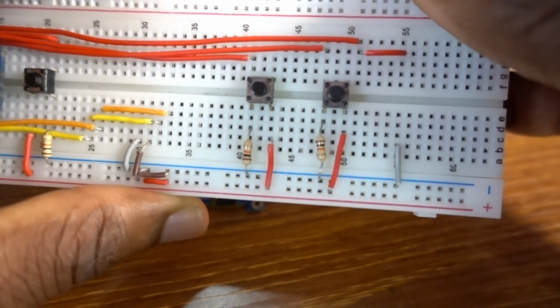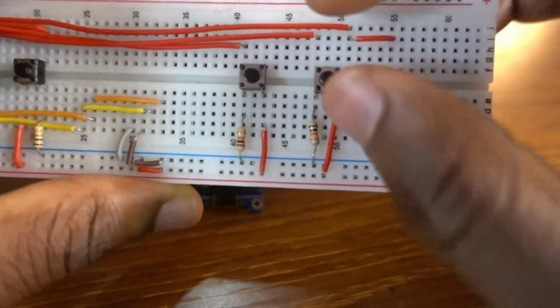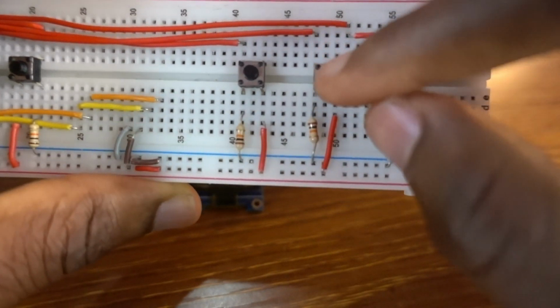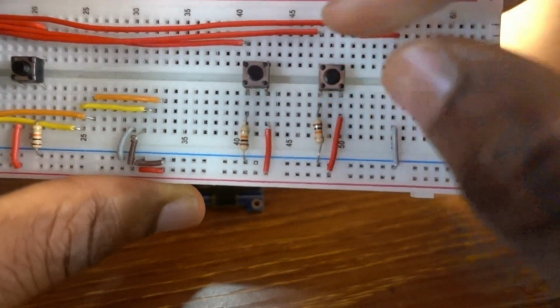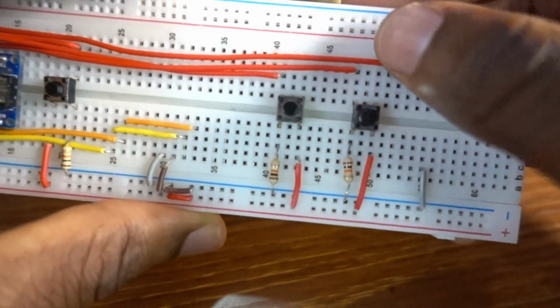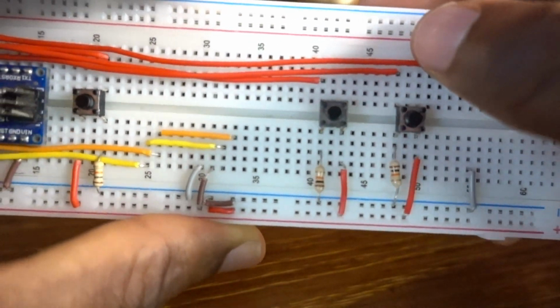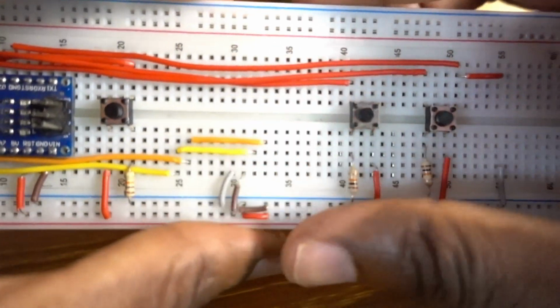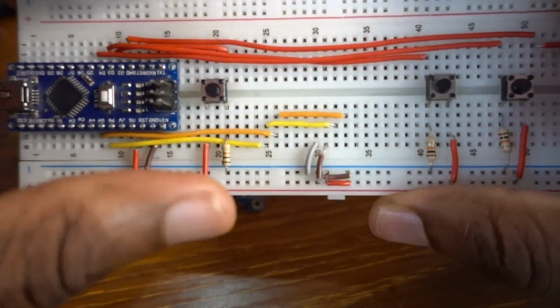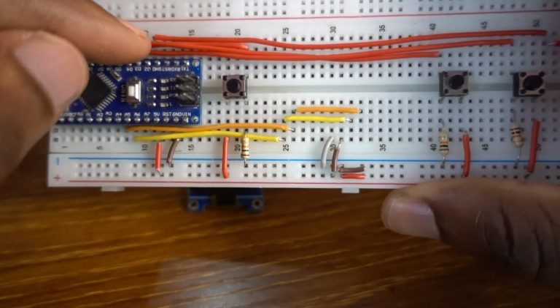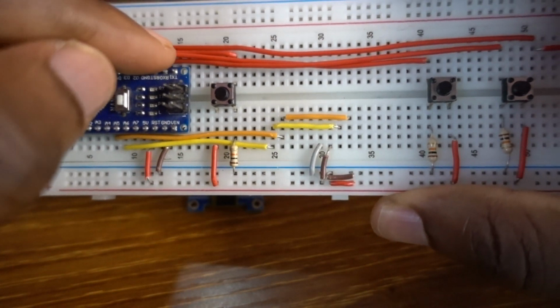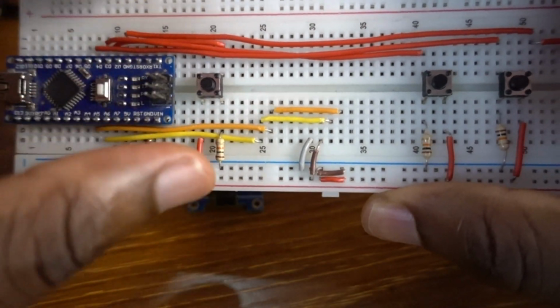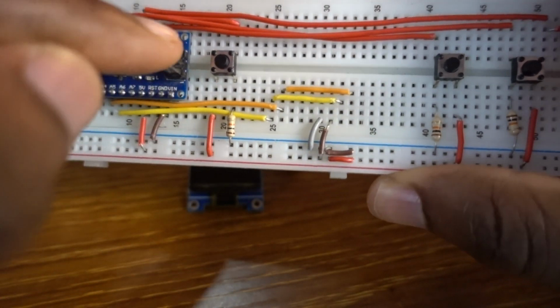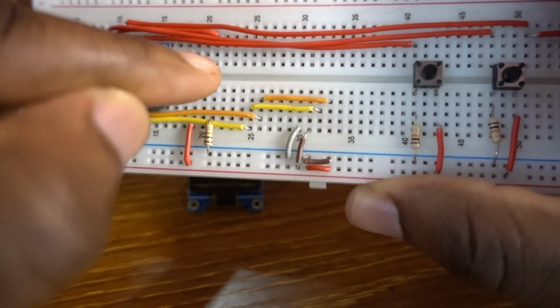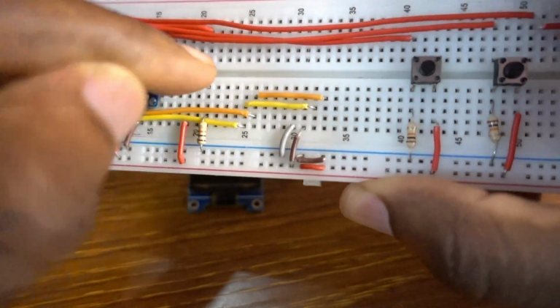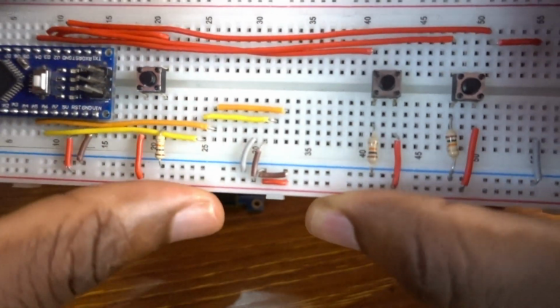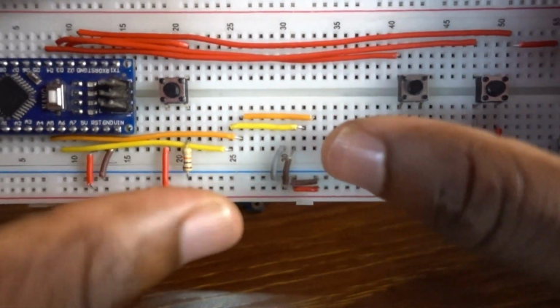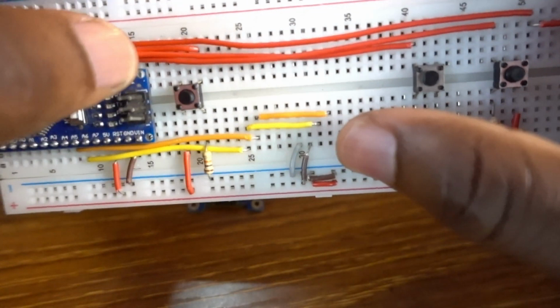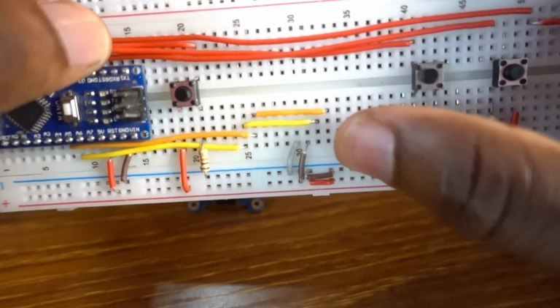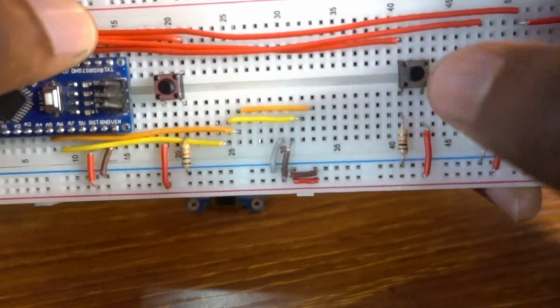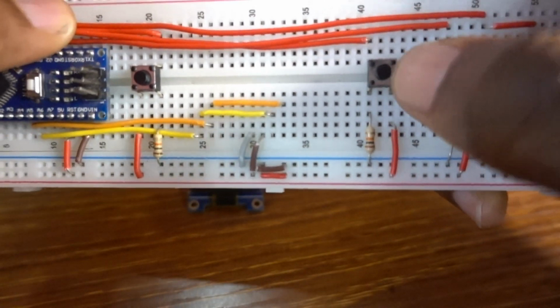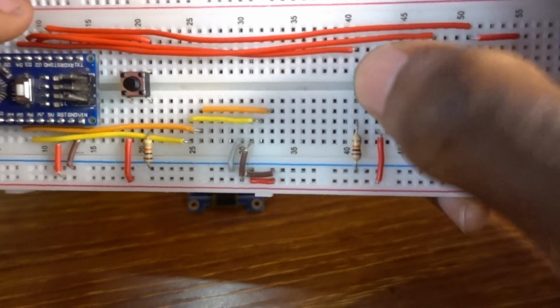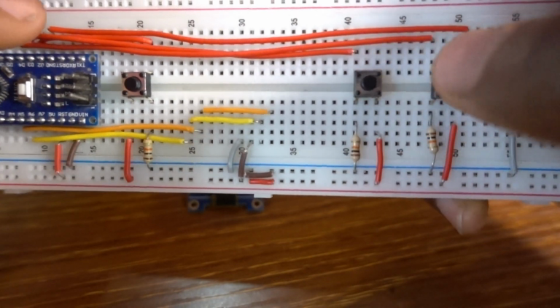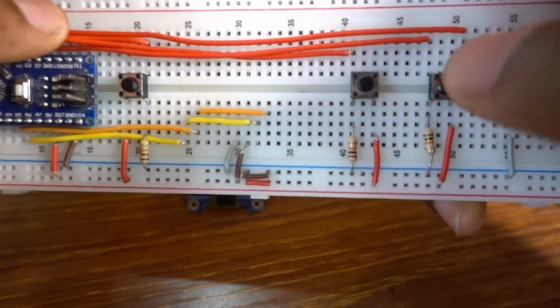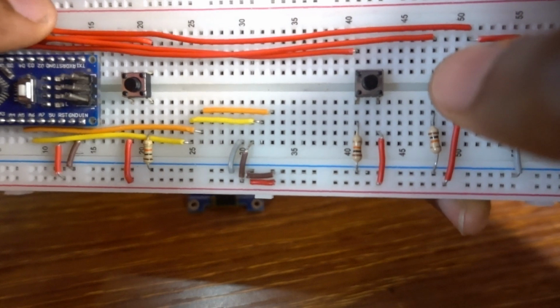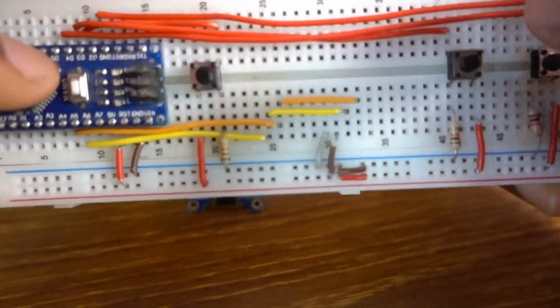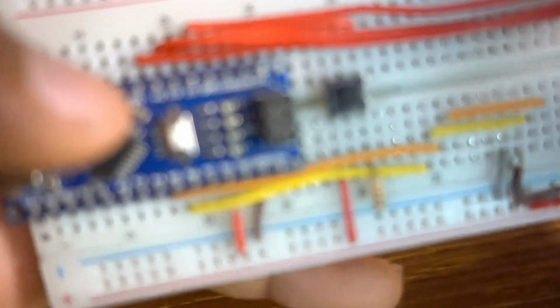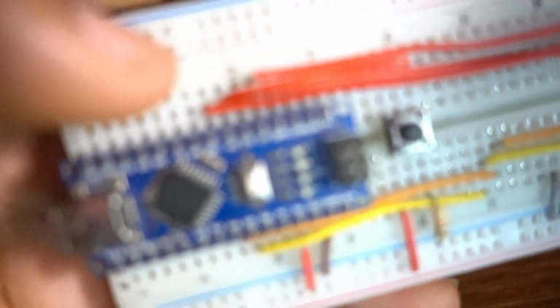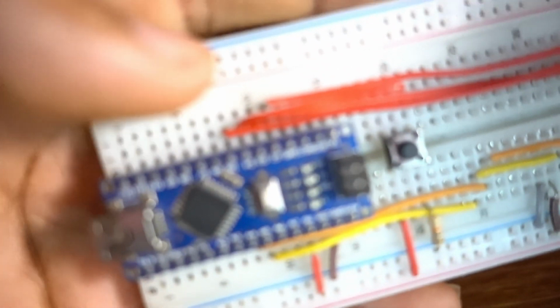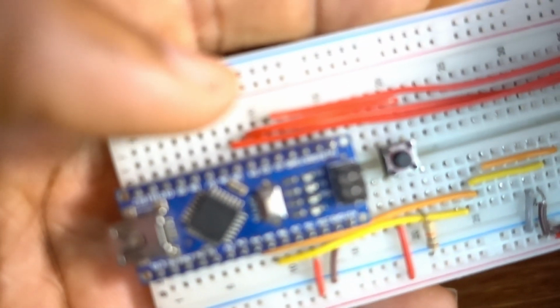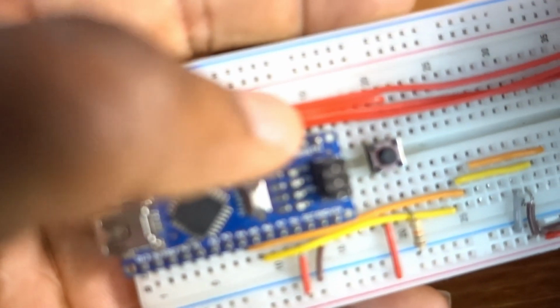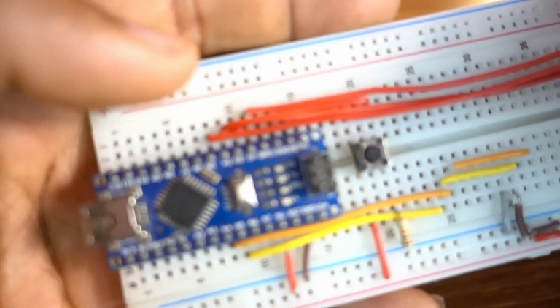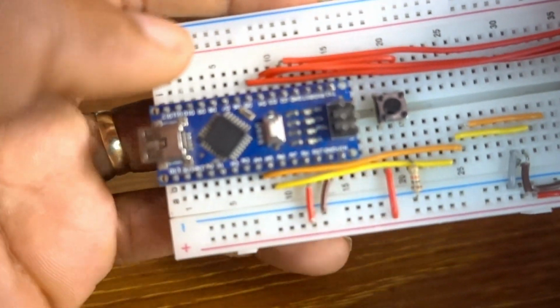I'm going to show you the schematic. This is Pin 3, Pin 4, Pin 5 of the Arduino Nano.